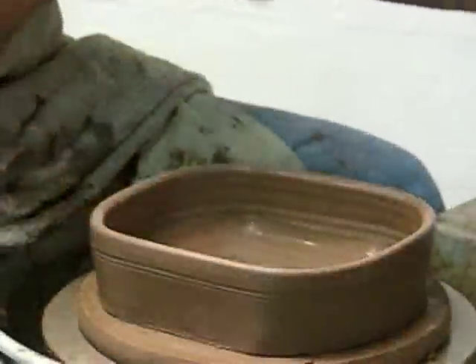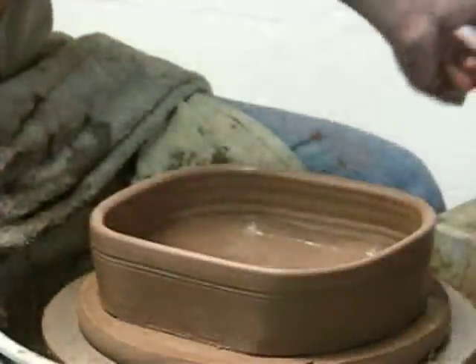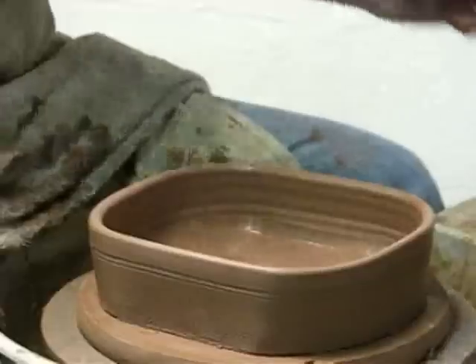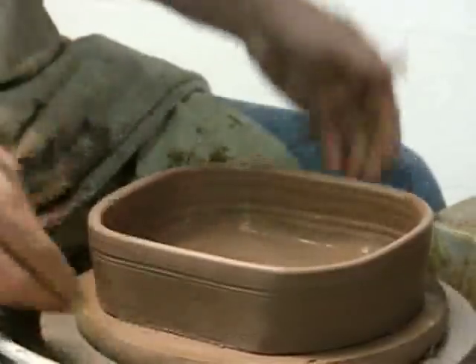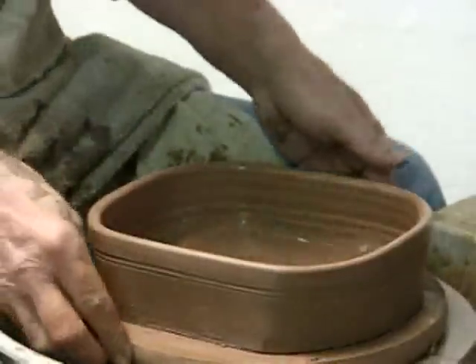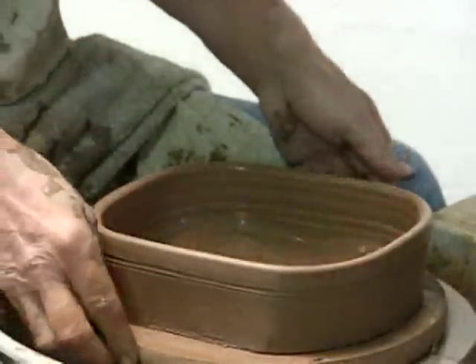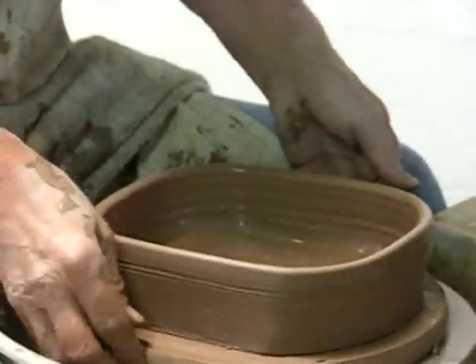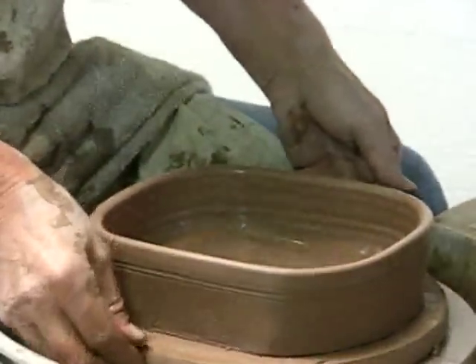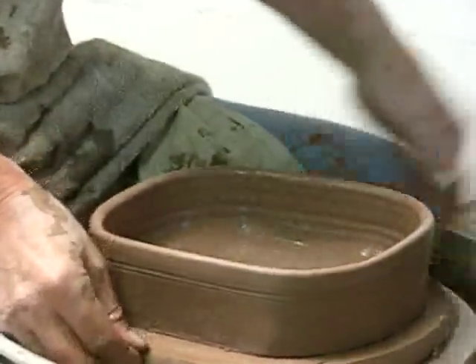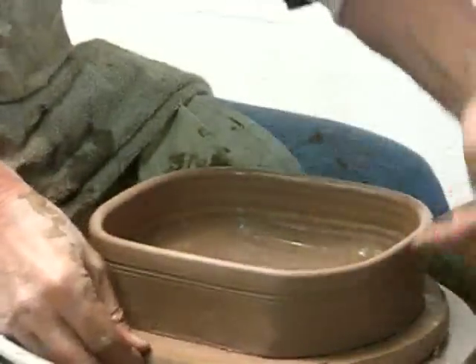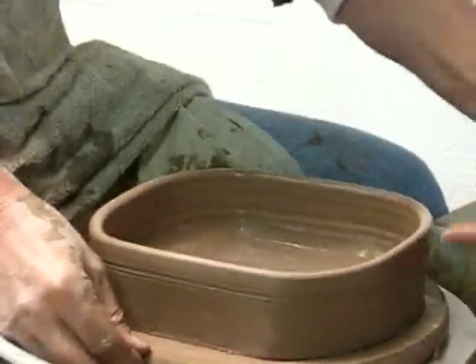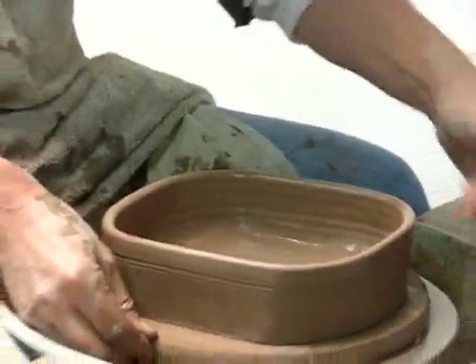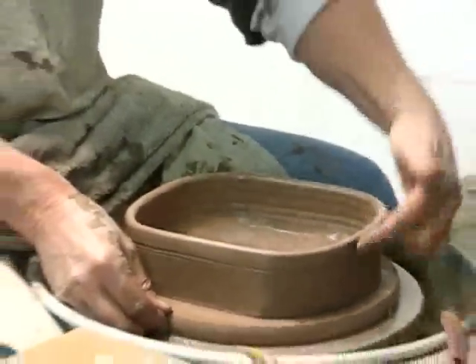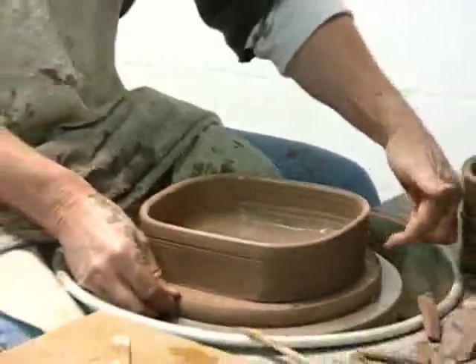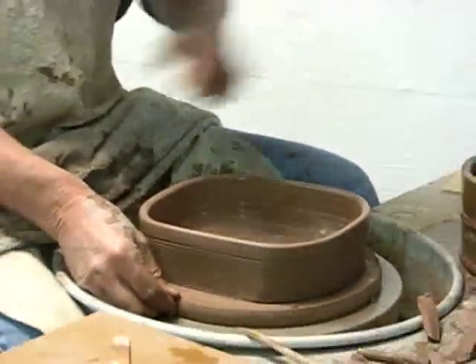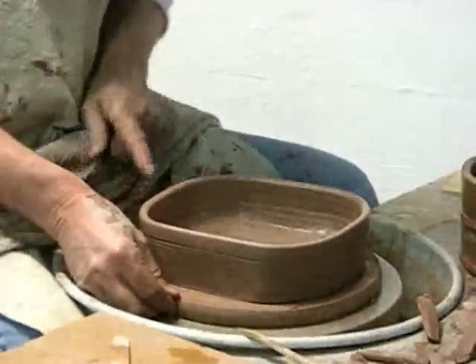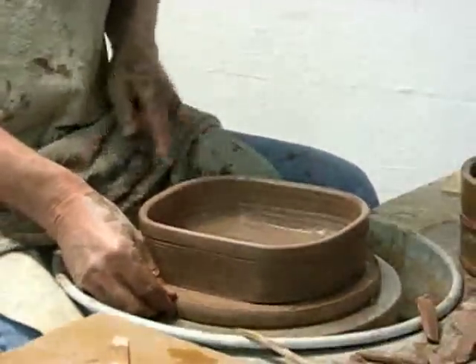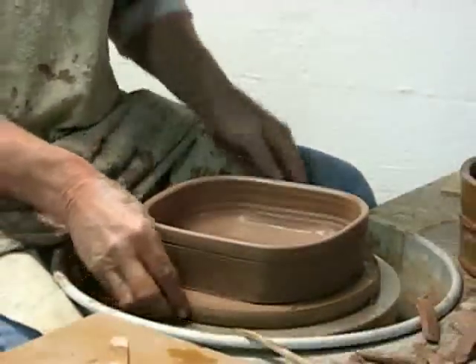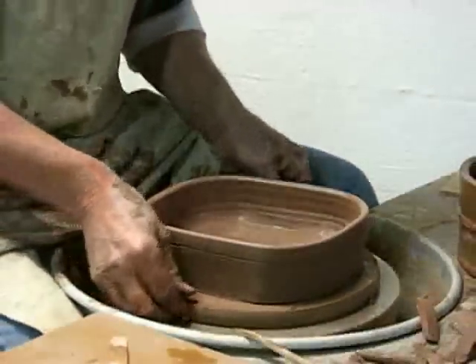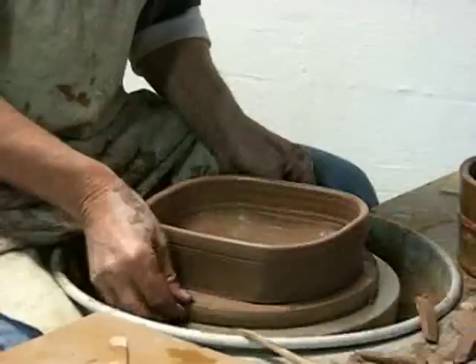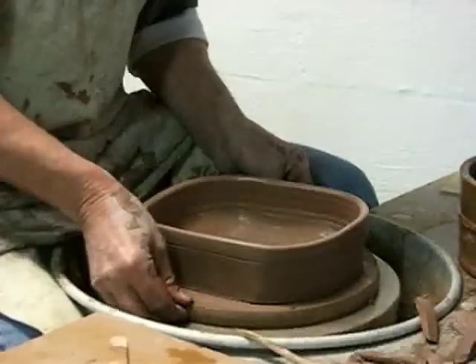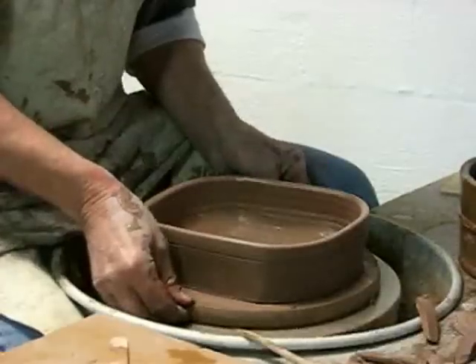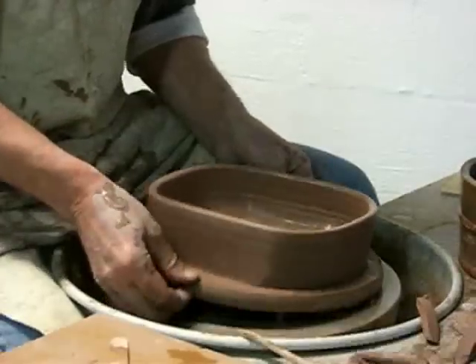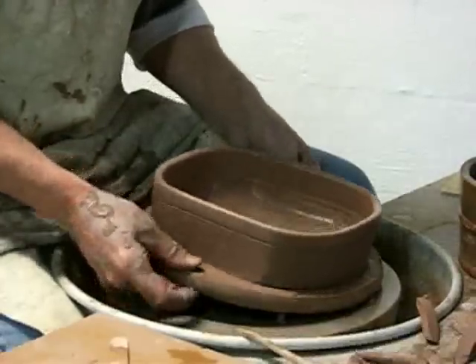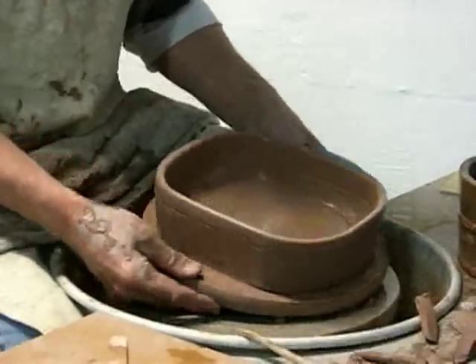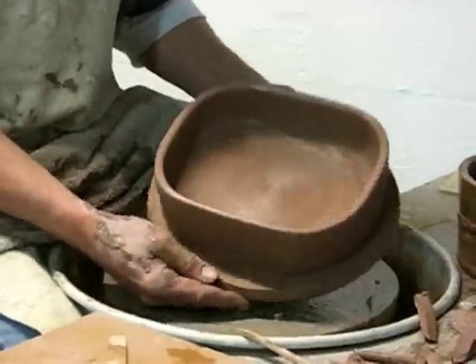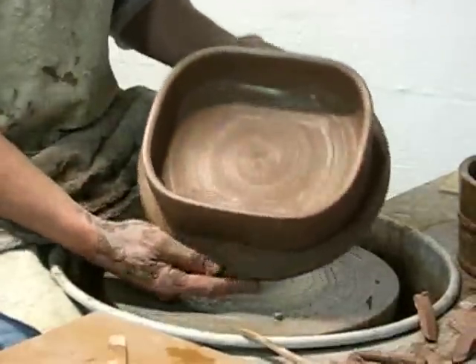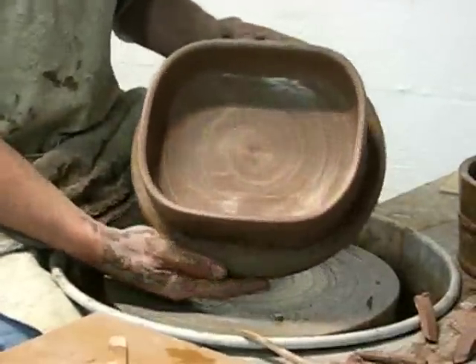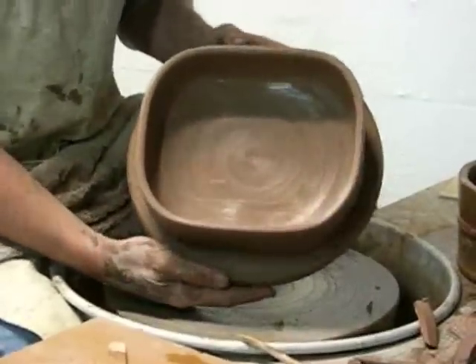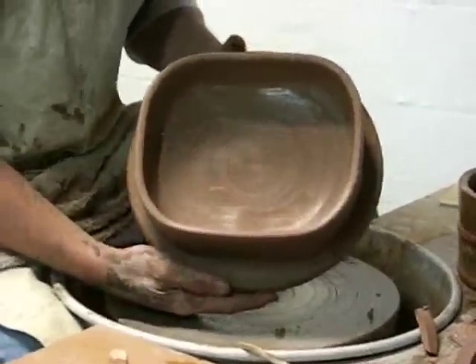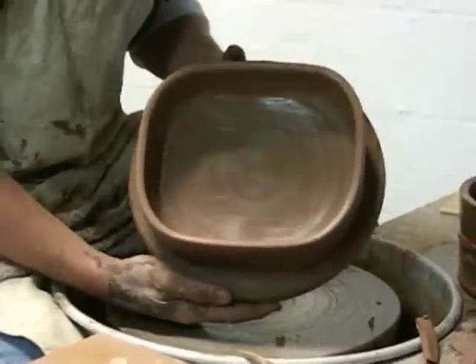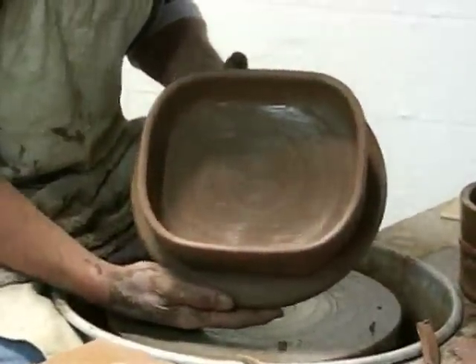Let it dry, and later on I'll attach a lug or a handle here and here. That's my lasagna dish.